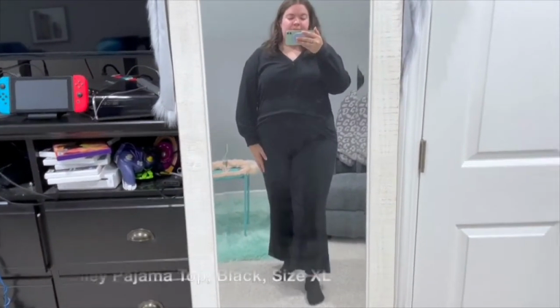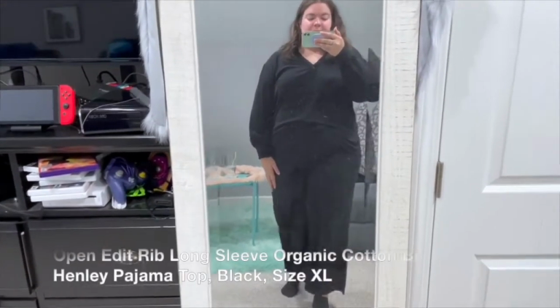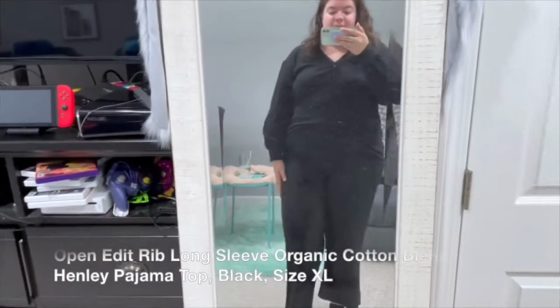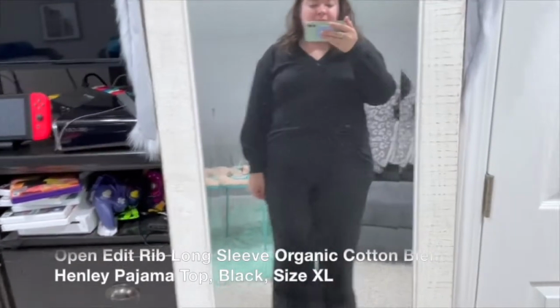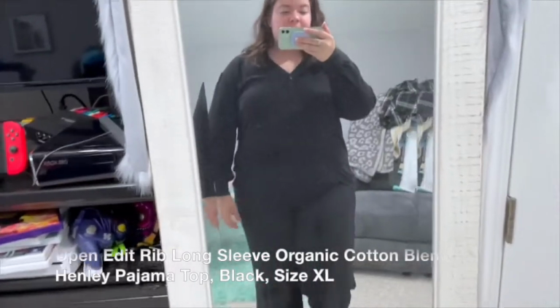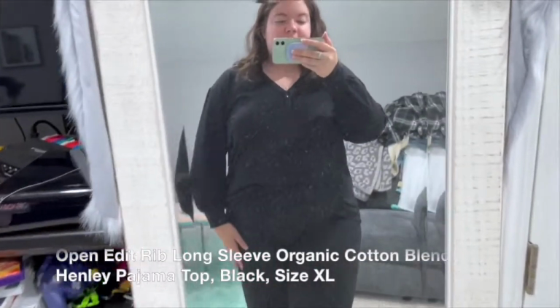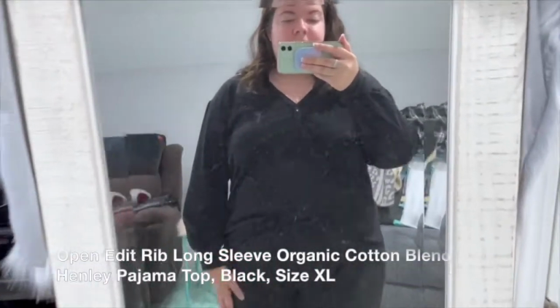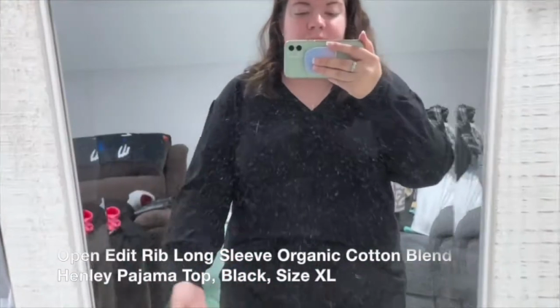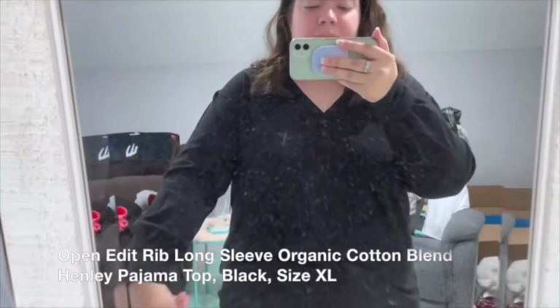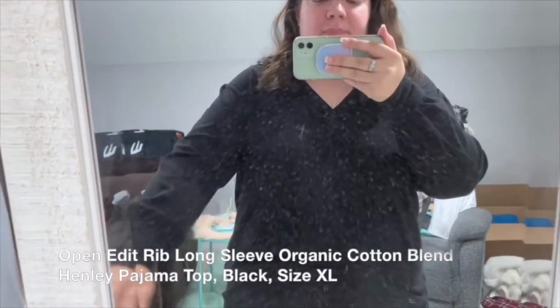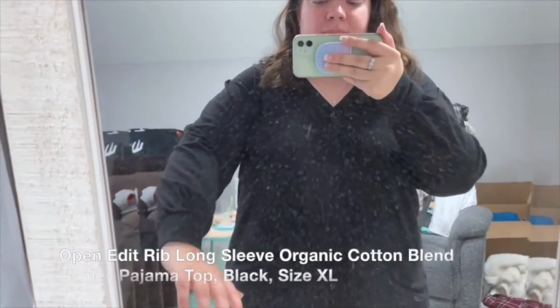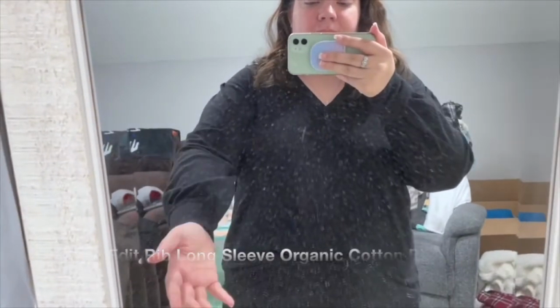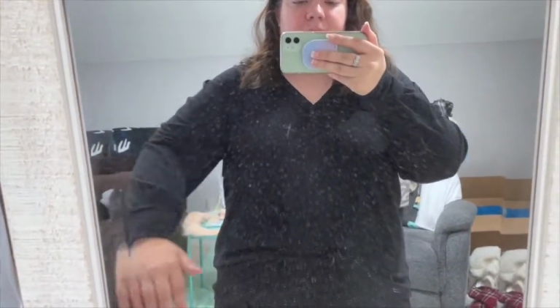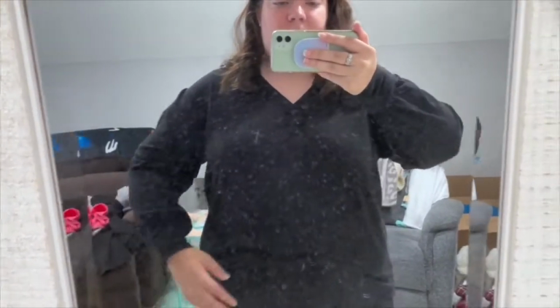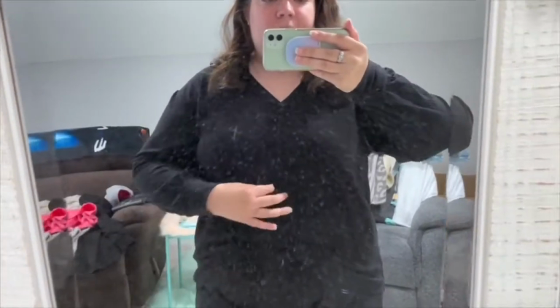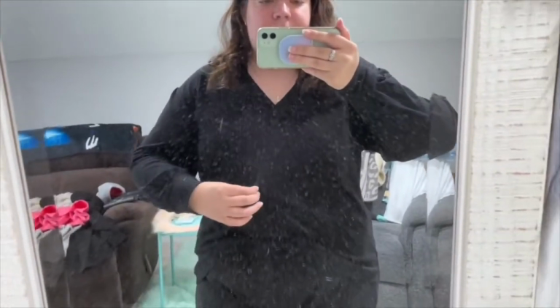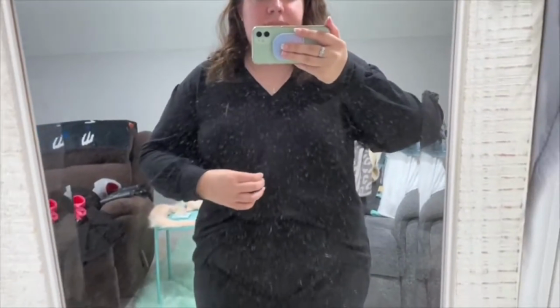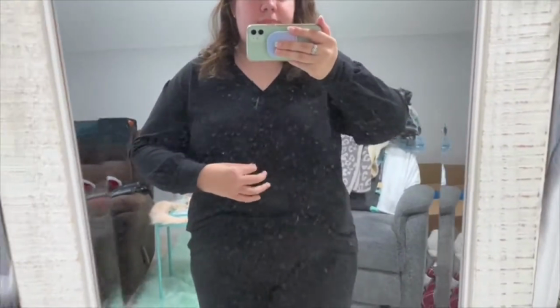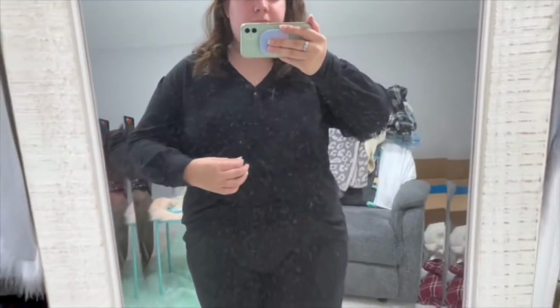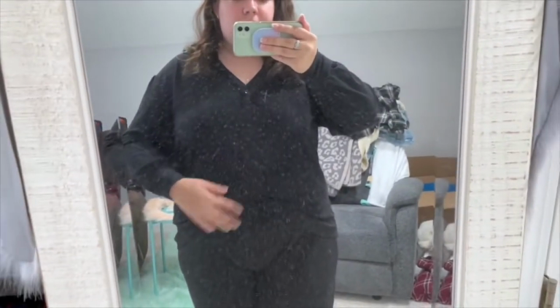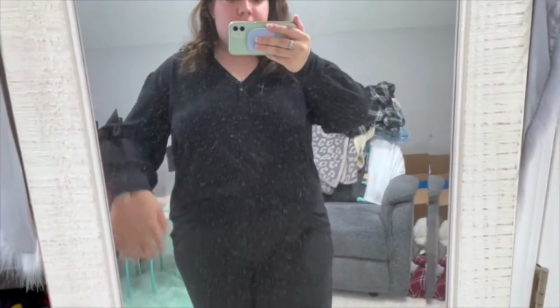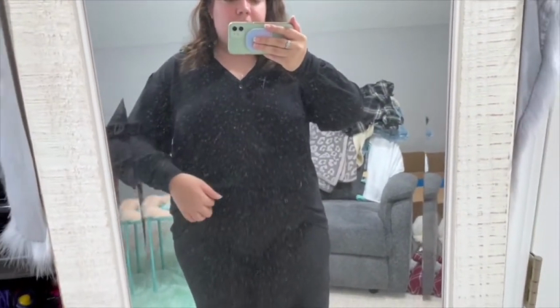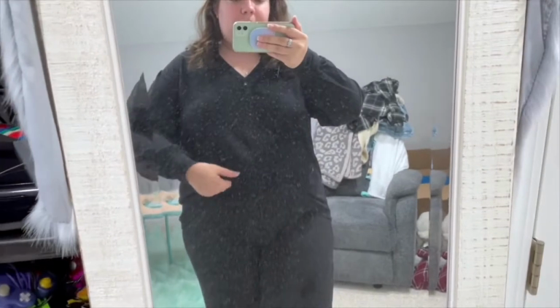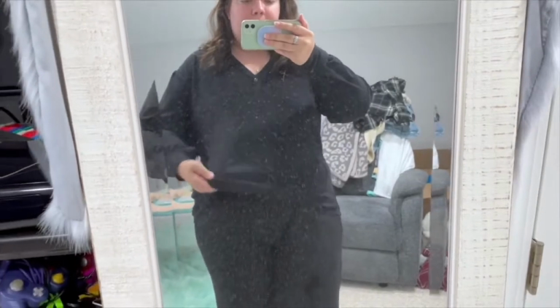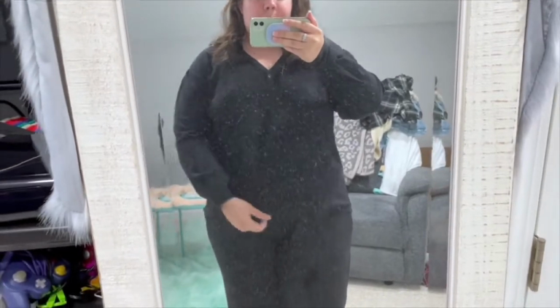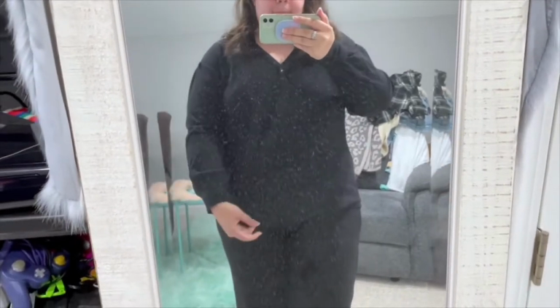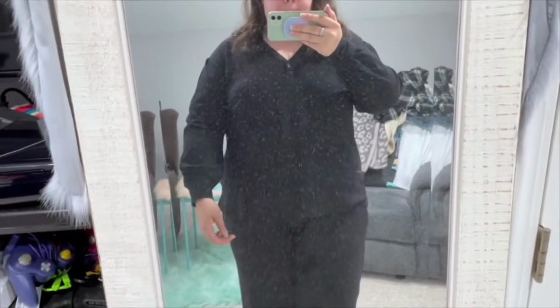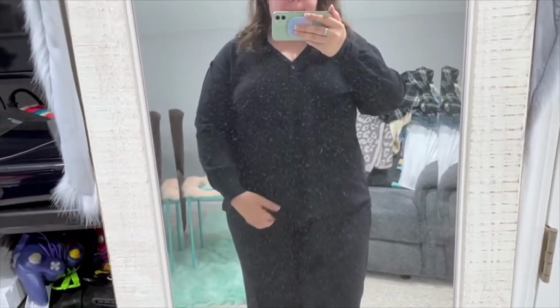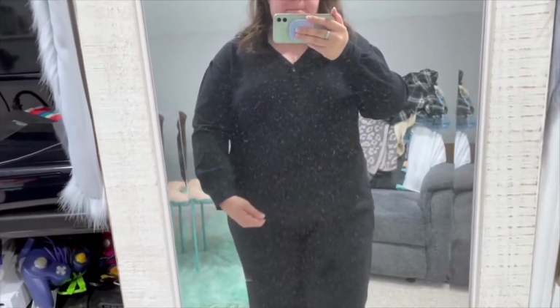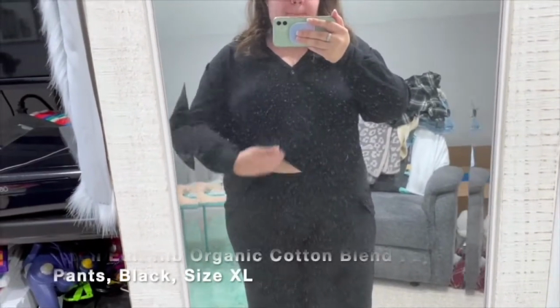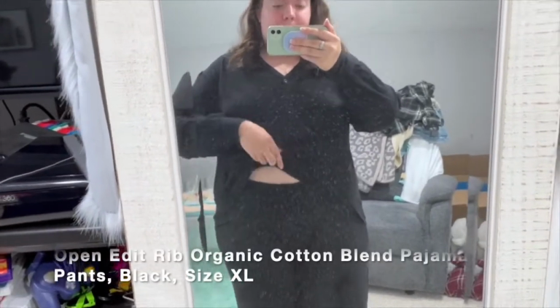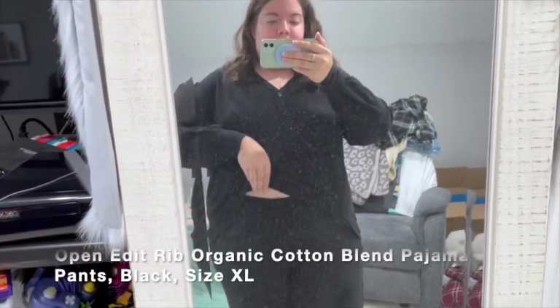Welcome to my channel, thank you for stopping by. Today I'm so excited to be sharing my Nordstrom Anniversary Sale haul, and I will be showing you each outfit in front of the mirror. Let's get started.